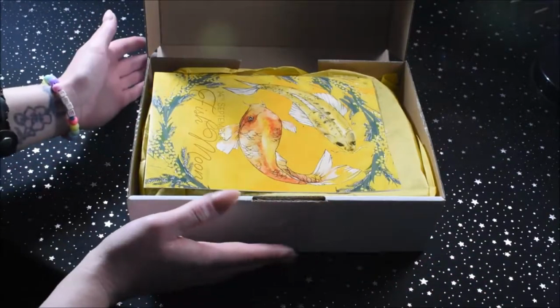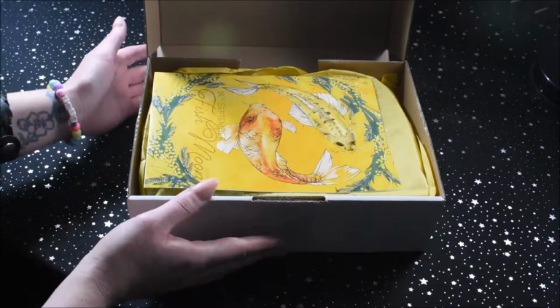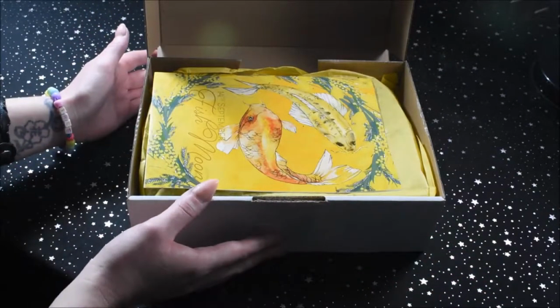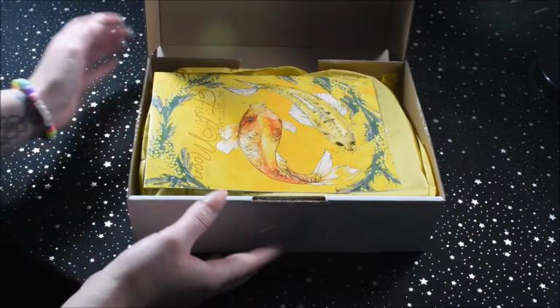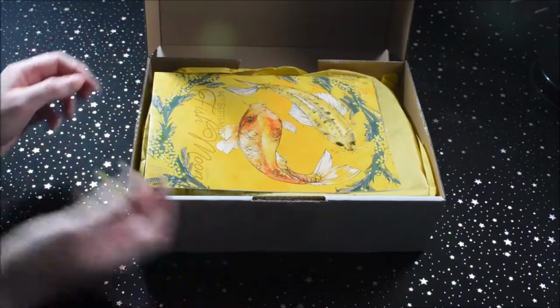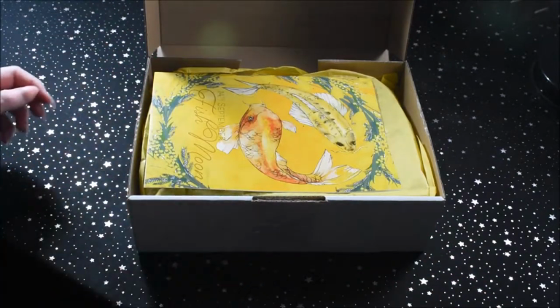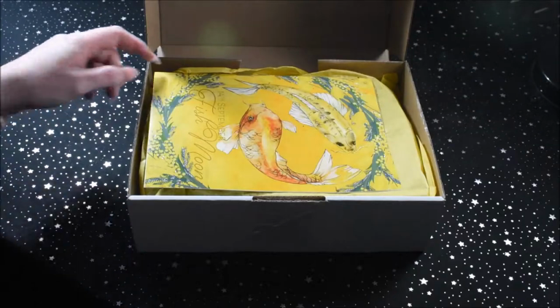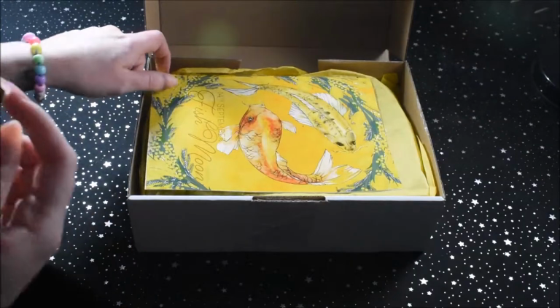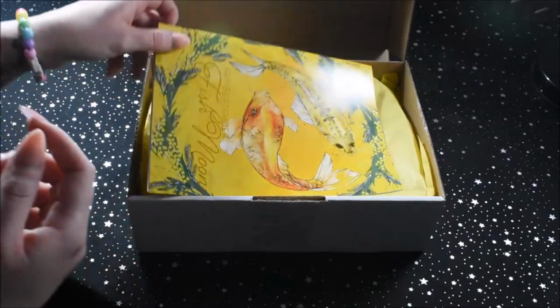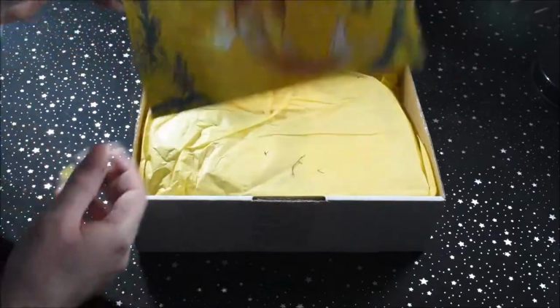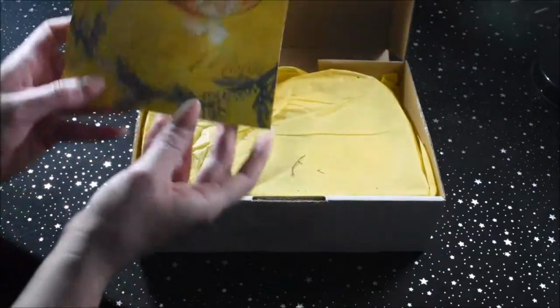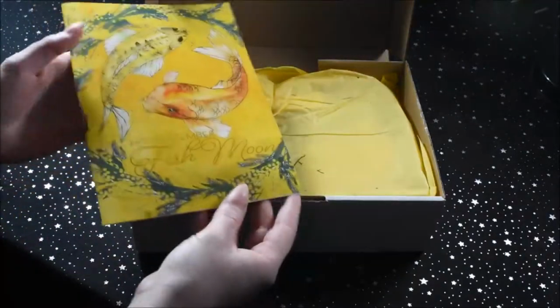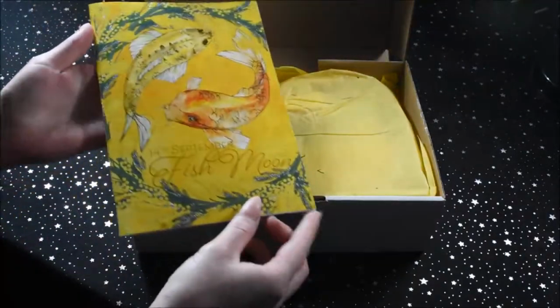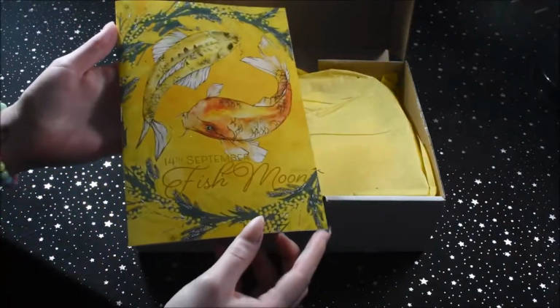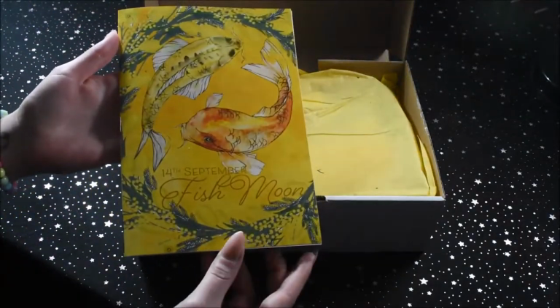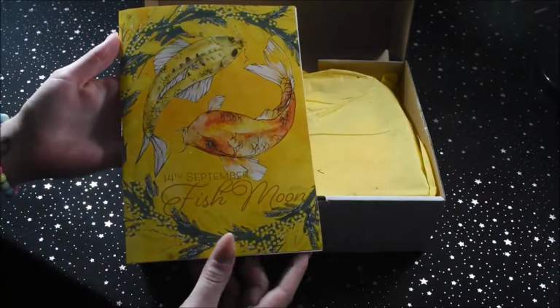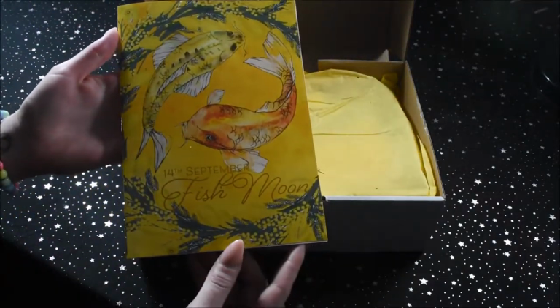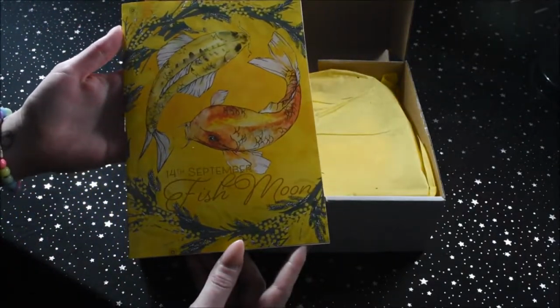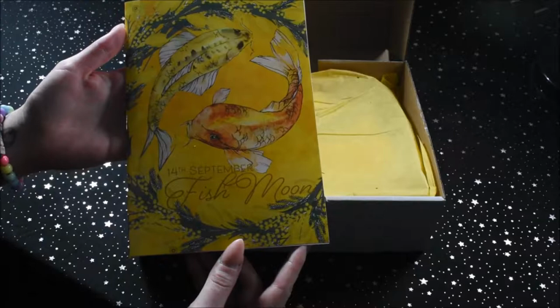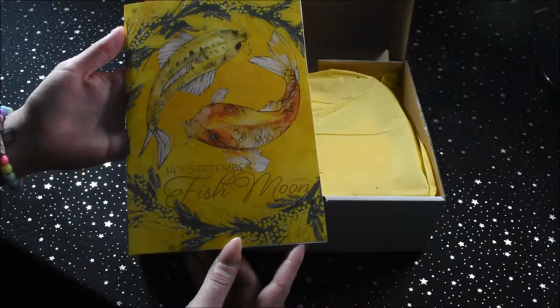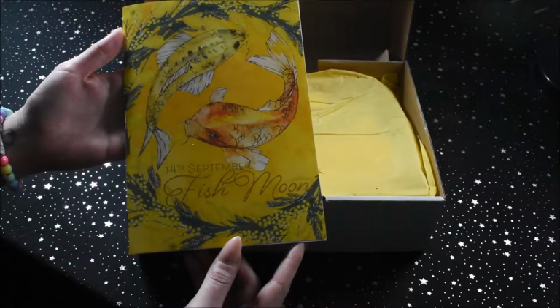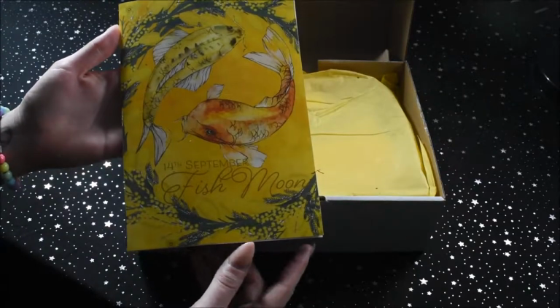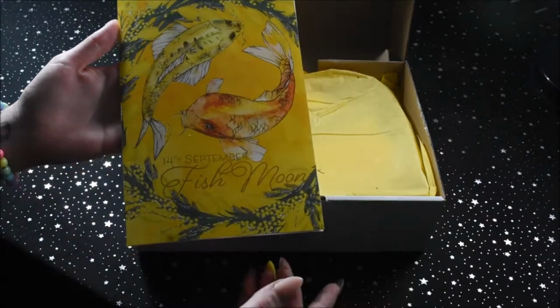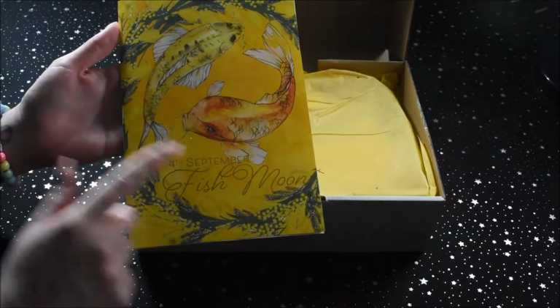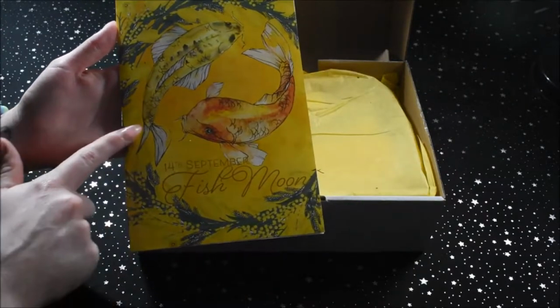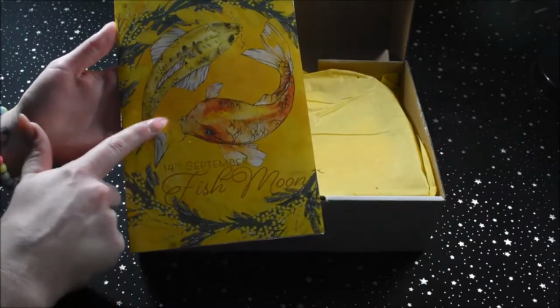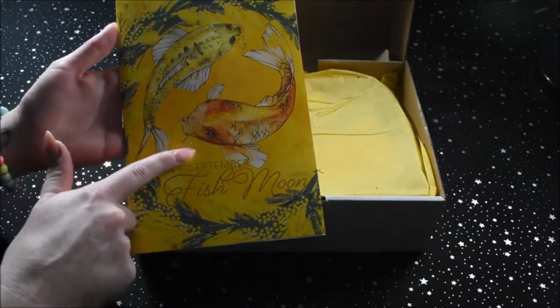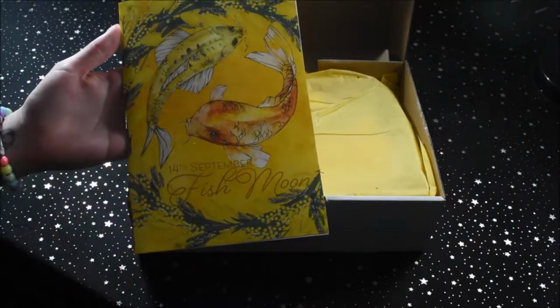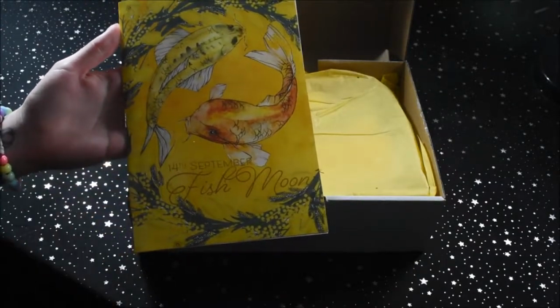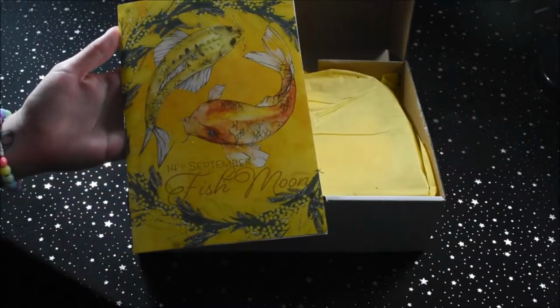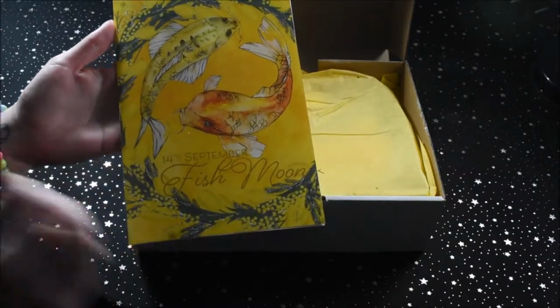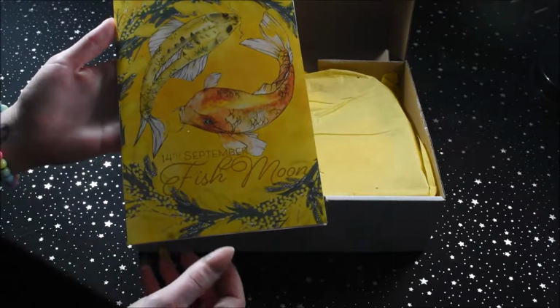So it's nice and yellow this time. And we've got the pamphlet which says the 14th of September, Fish Moon. It has some really beautiful koi on the front.